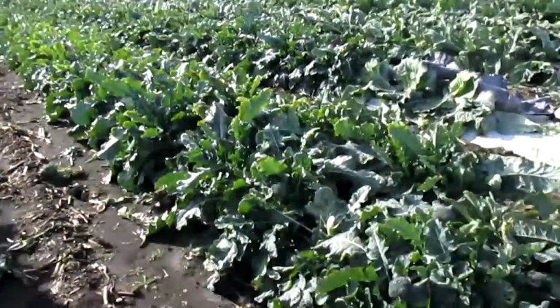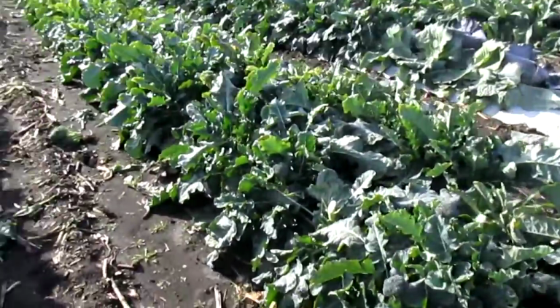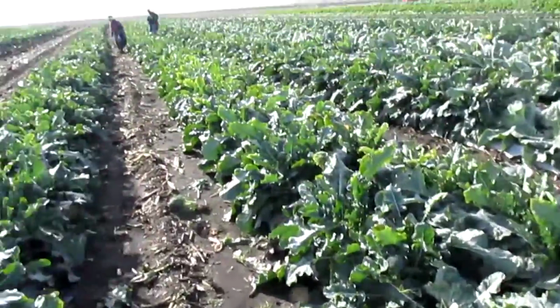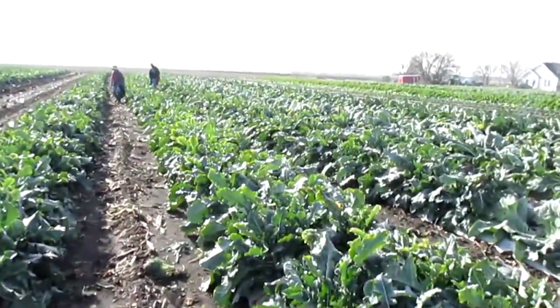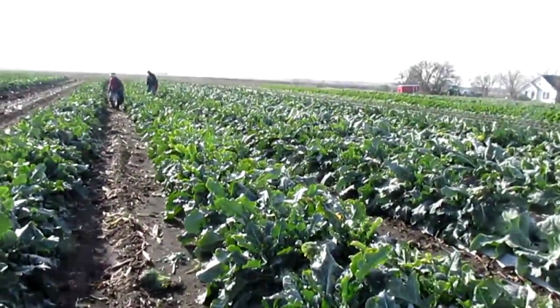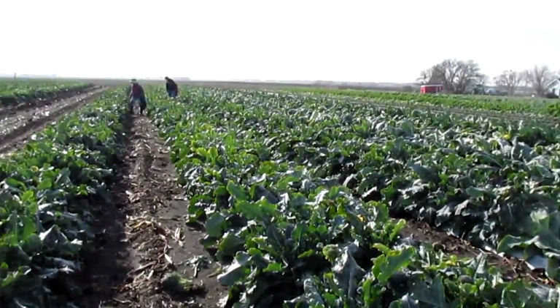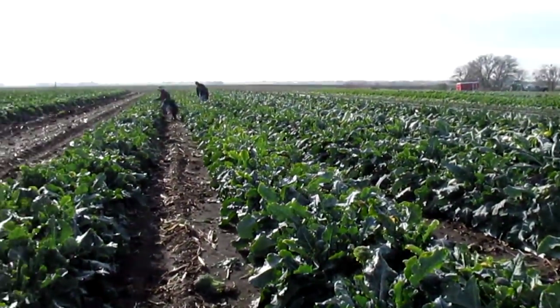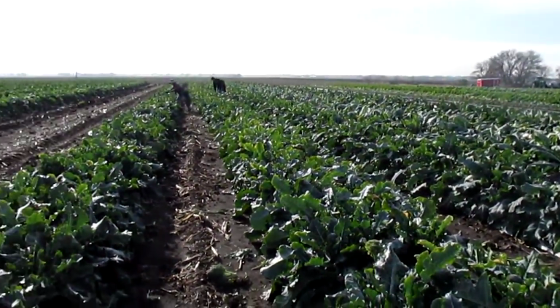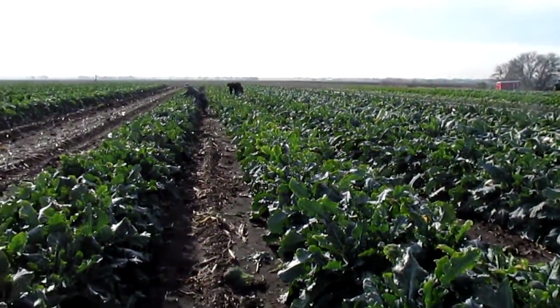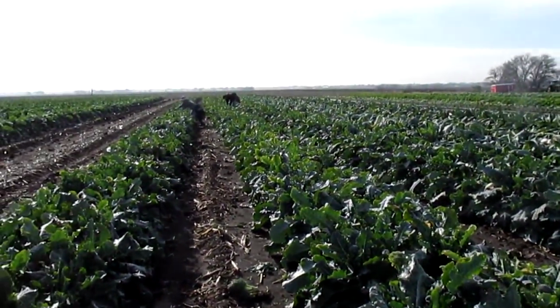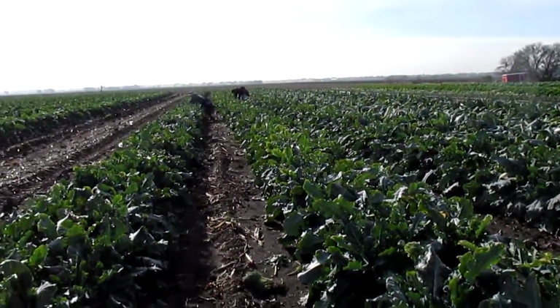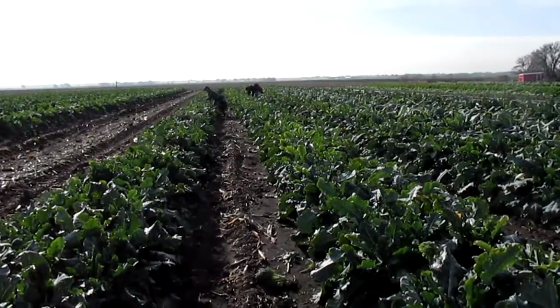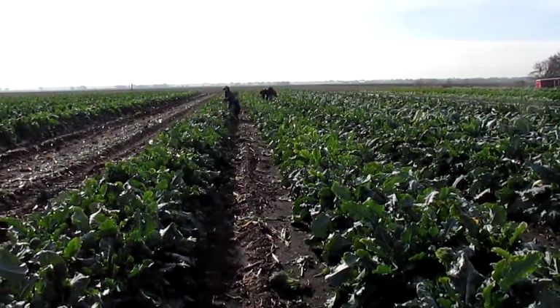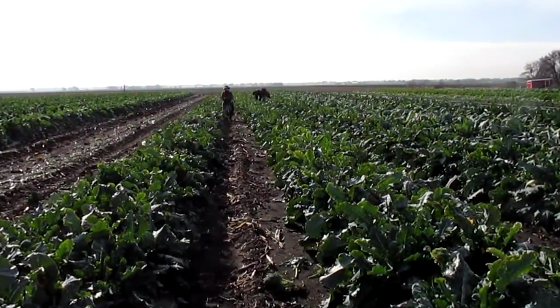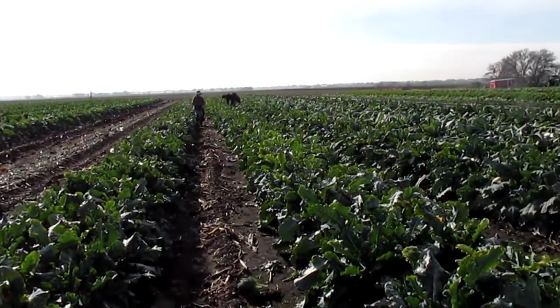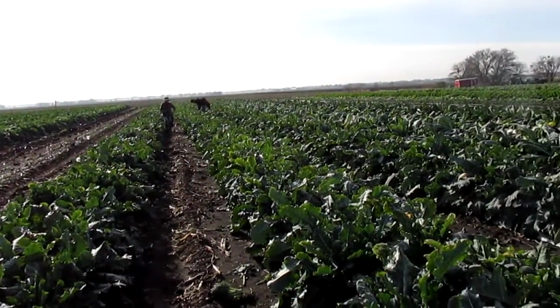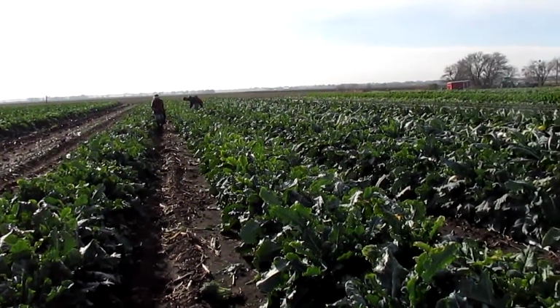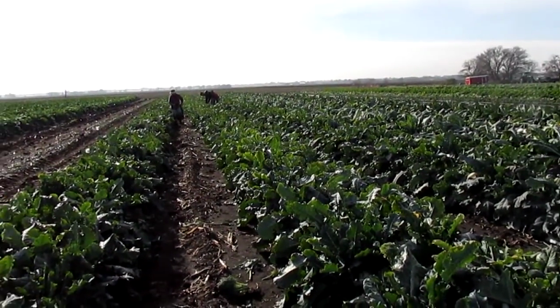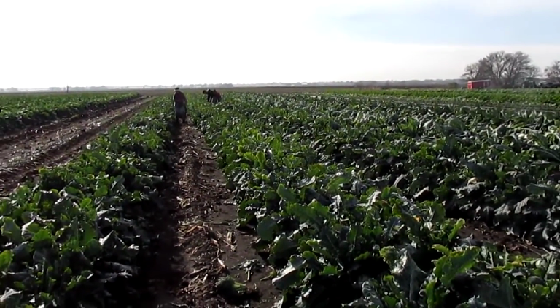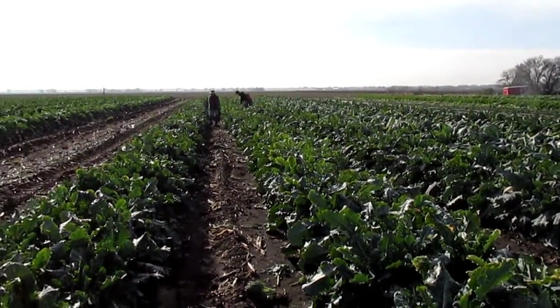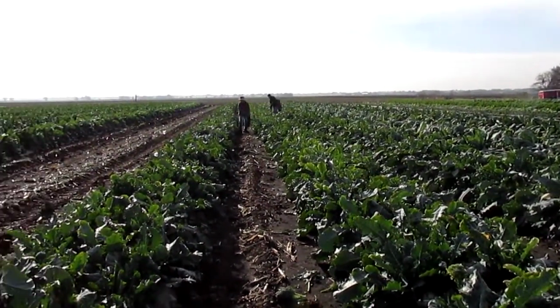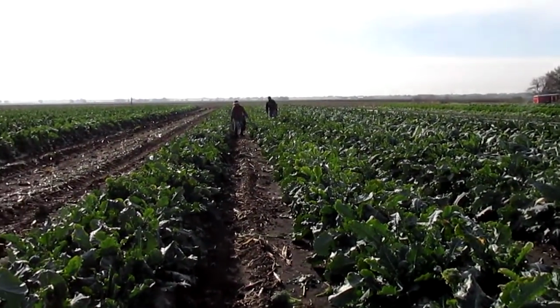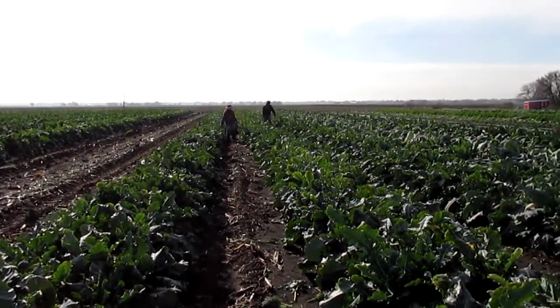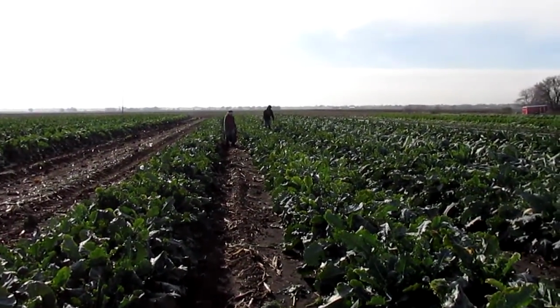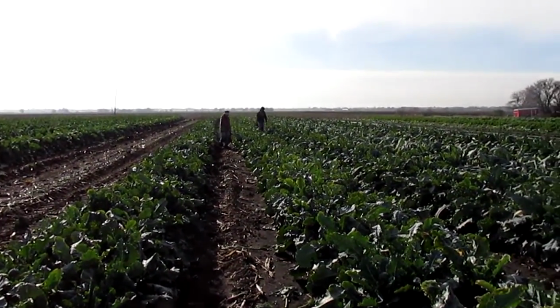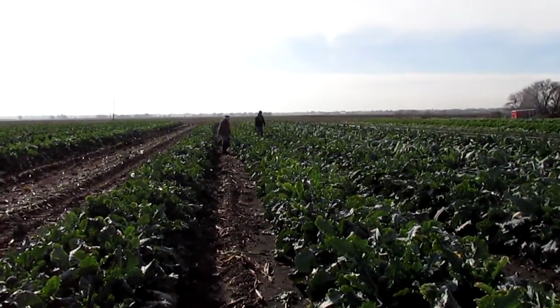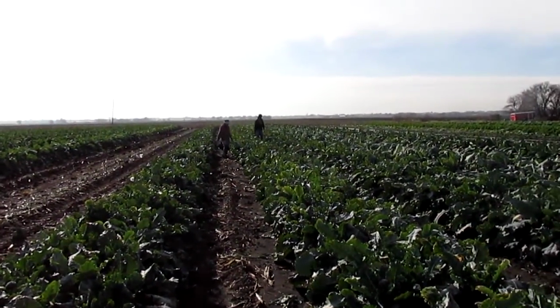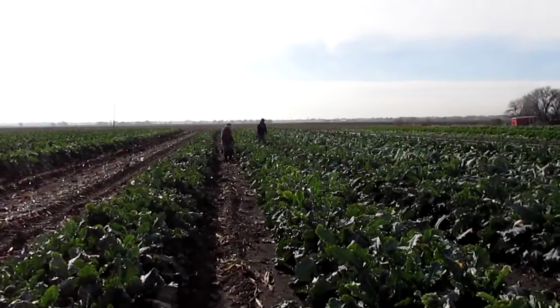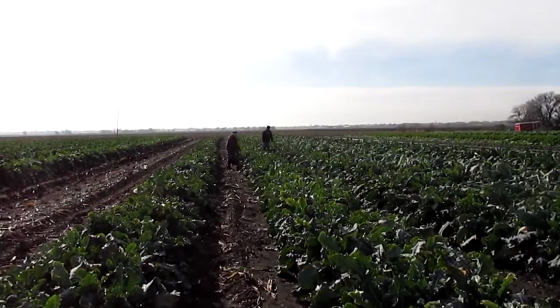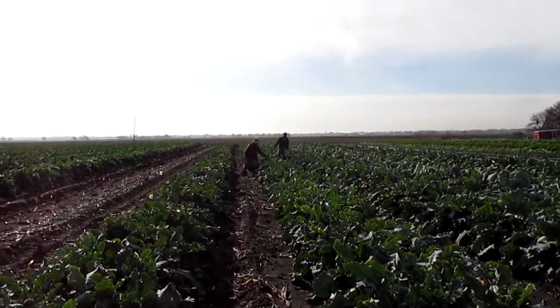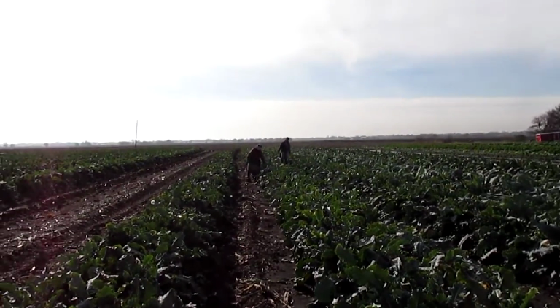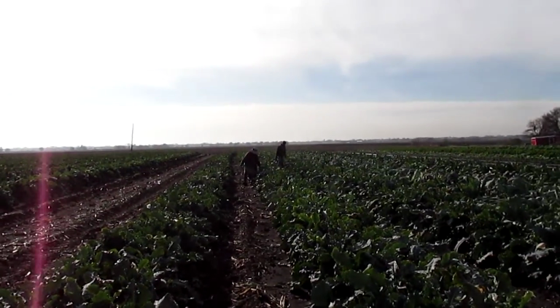Good morning from Two Happy Children's Farm. This is a video about broccoli harvest — in case you're ever wondering what our harvests look like, well, you're looking at it.